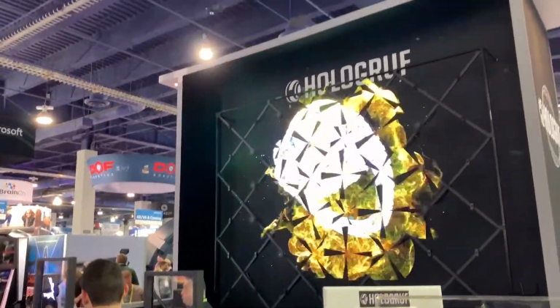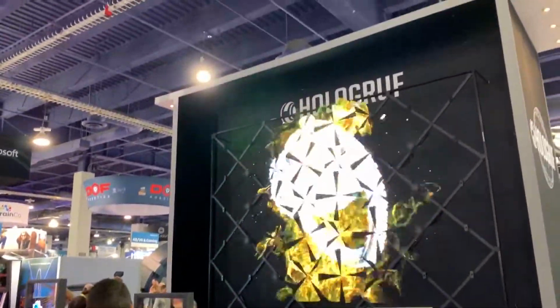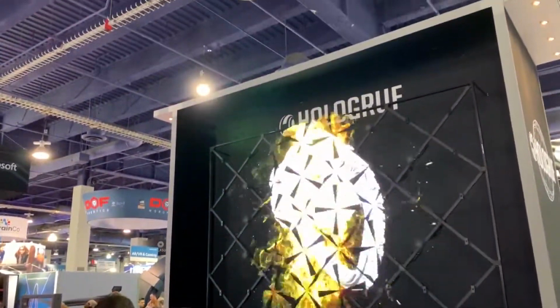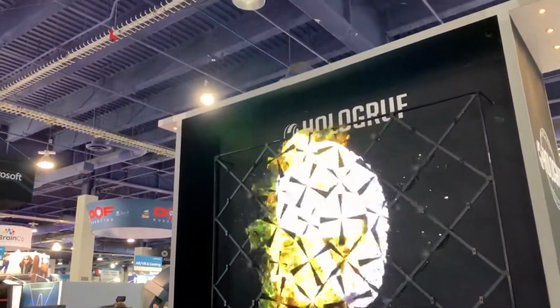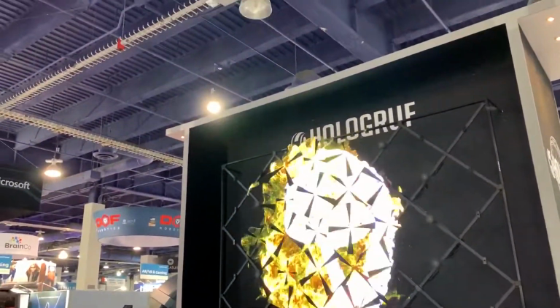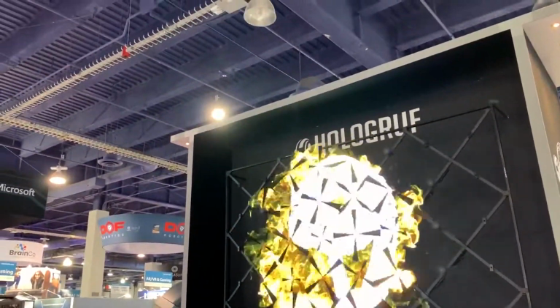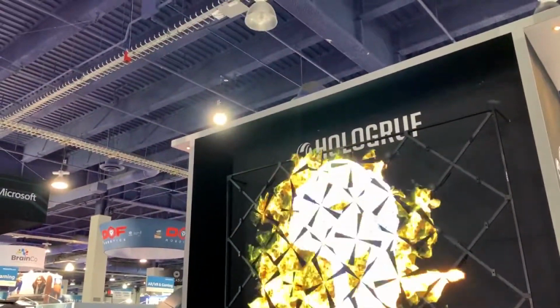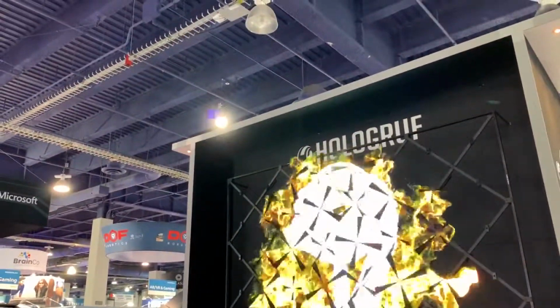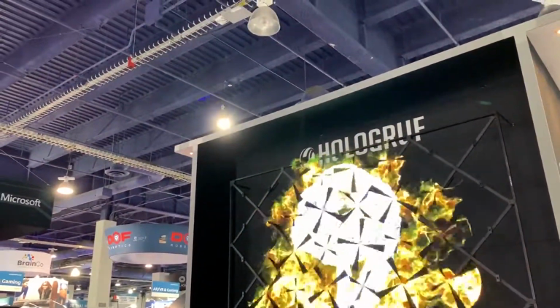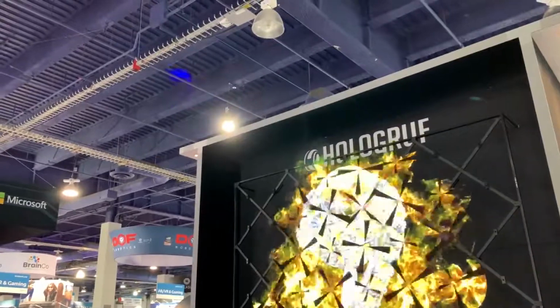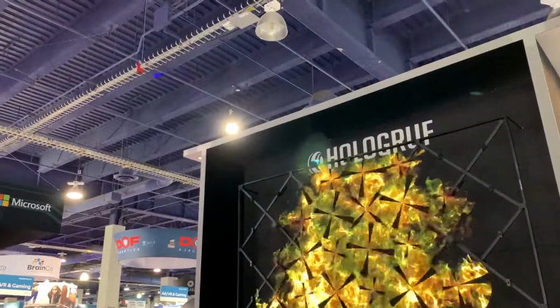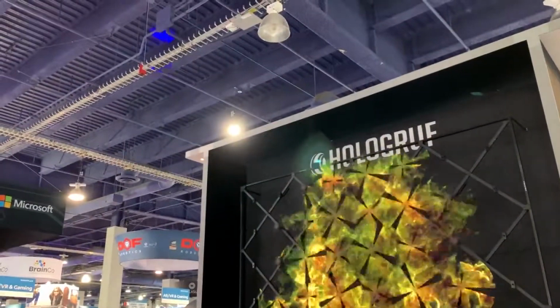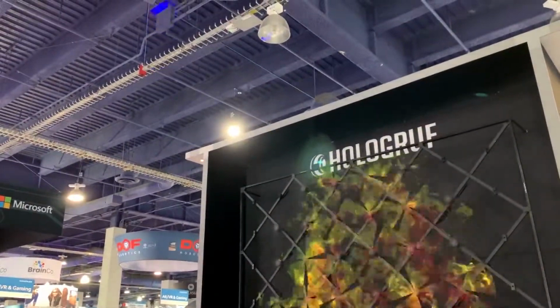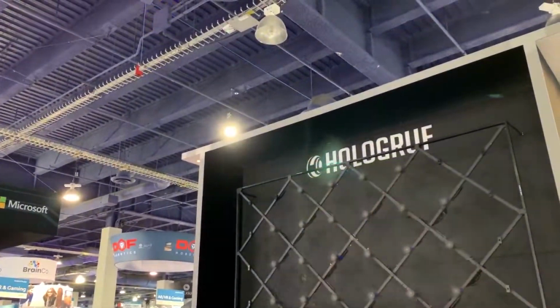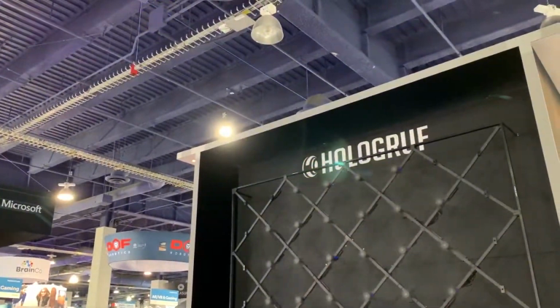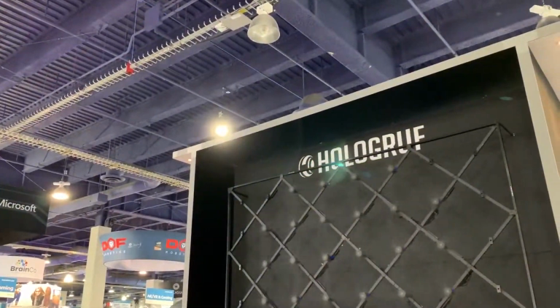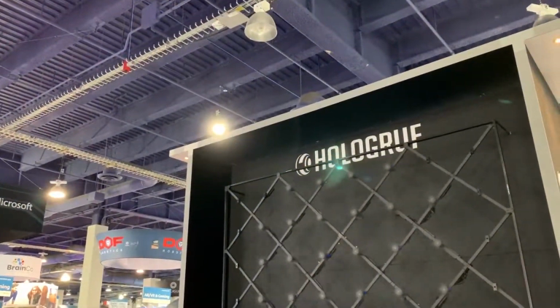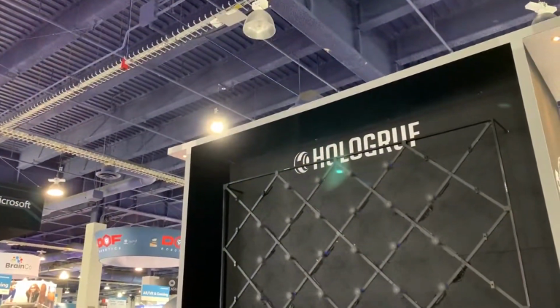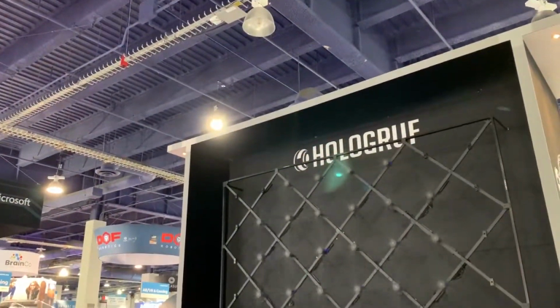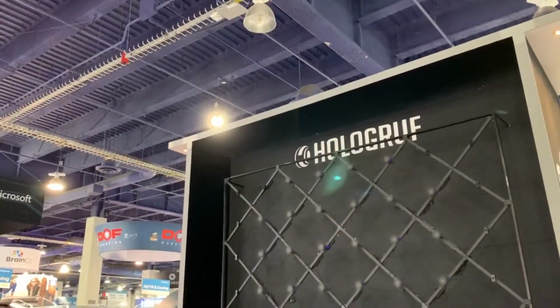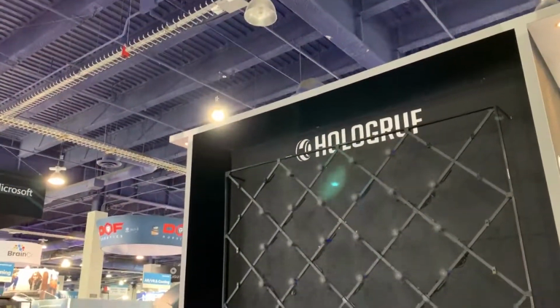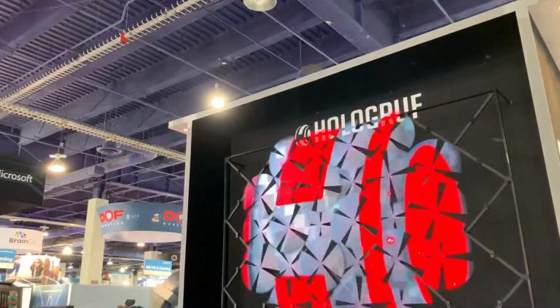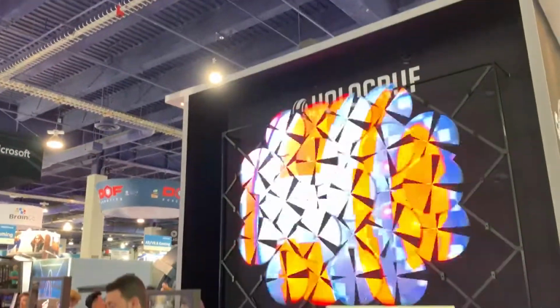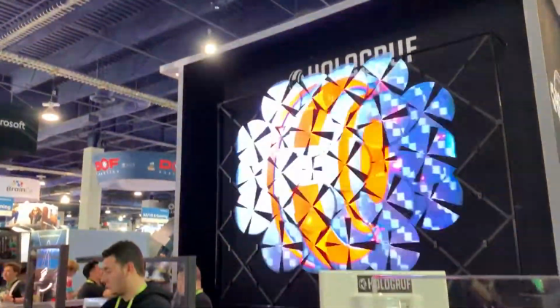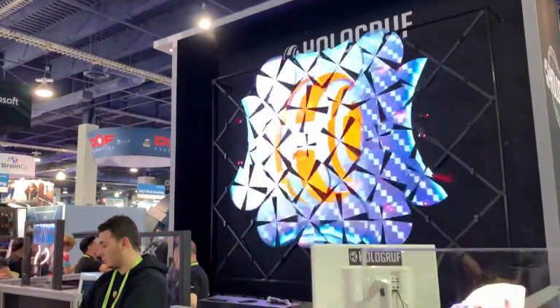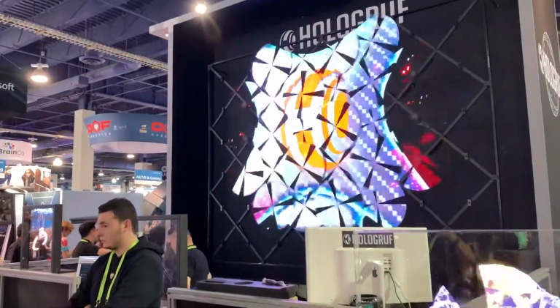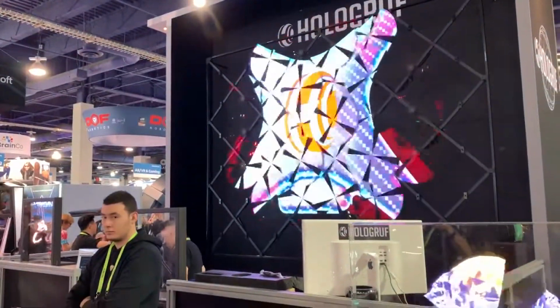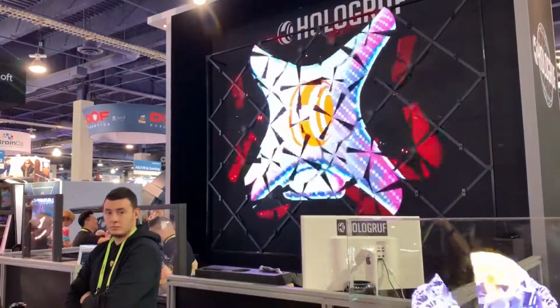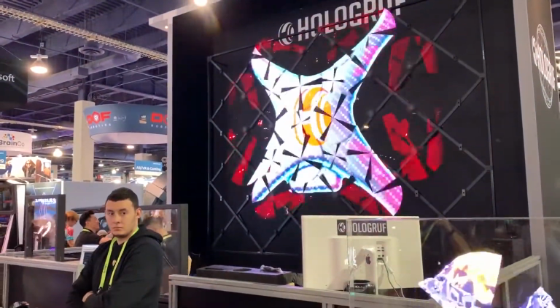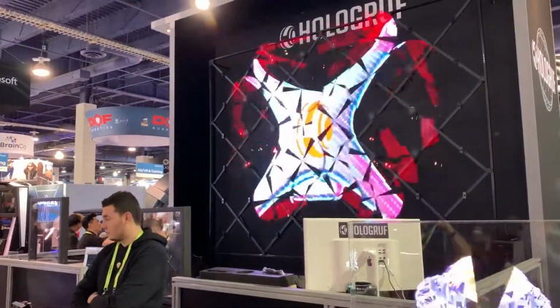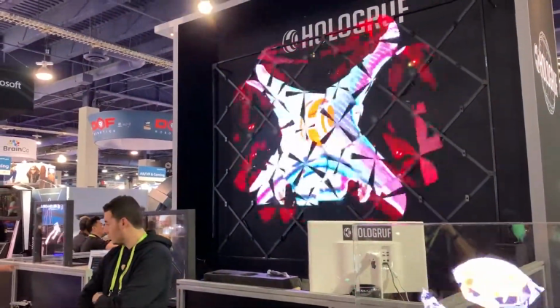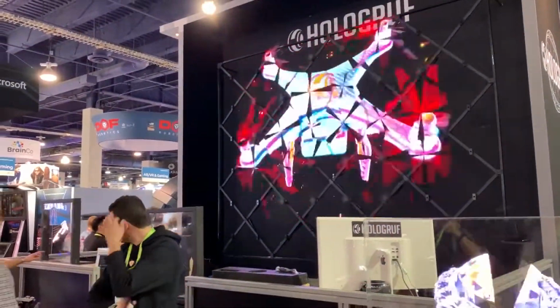I guess one's in front of the other. You can see it going.